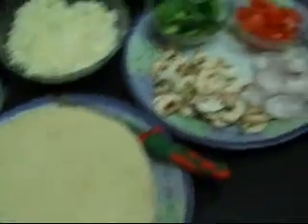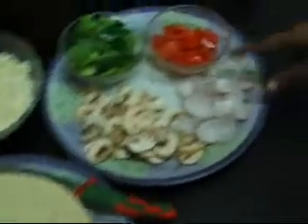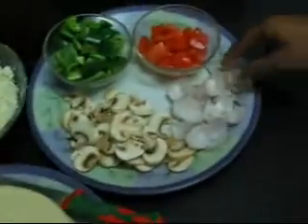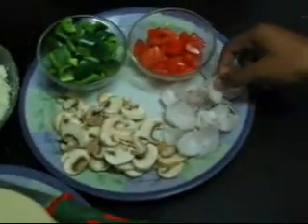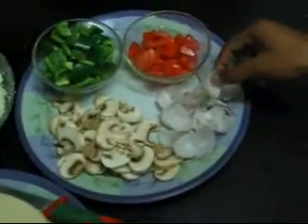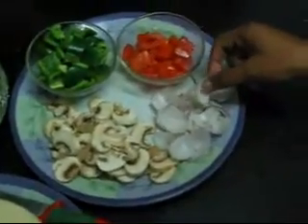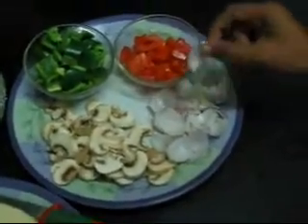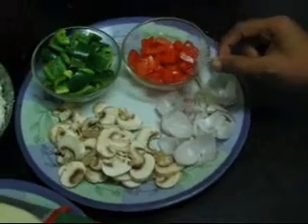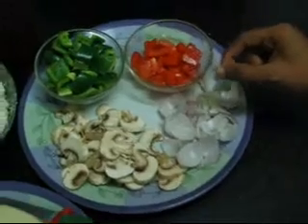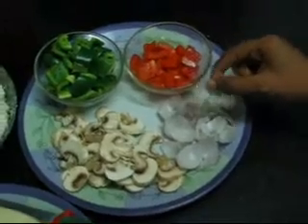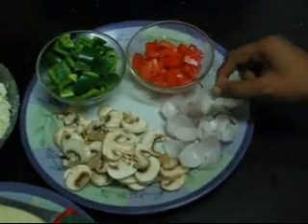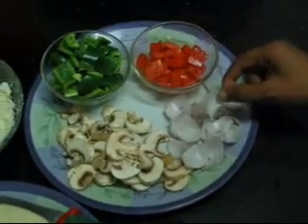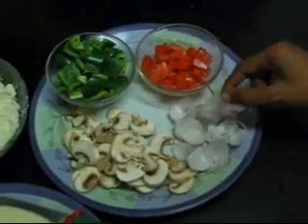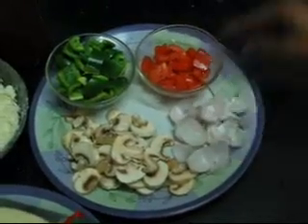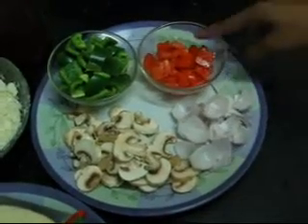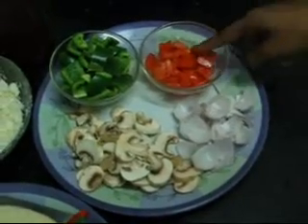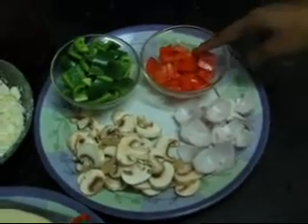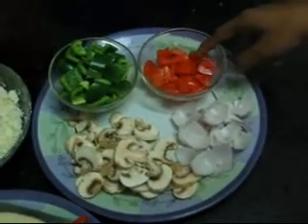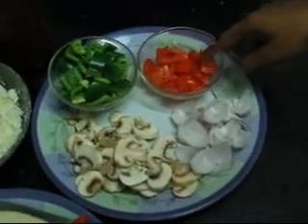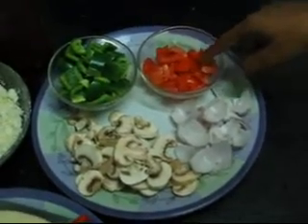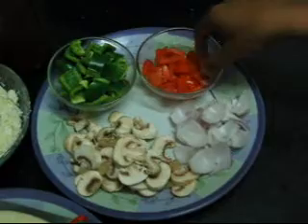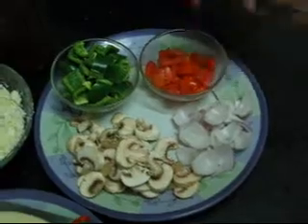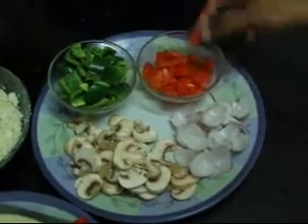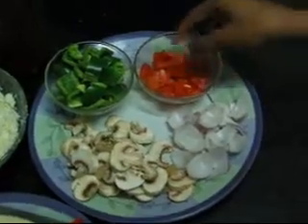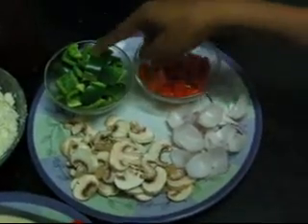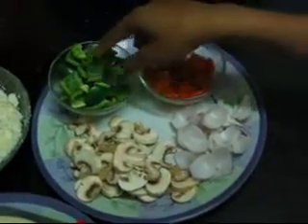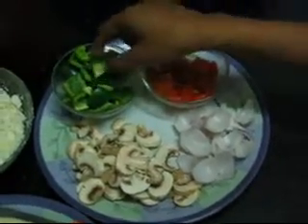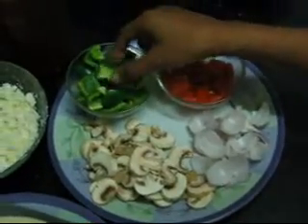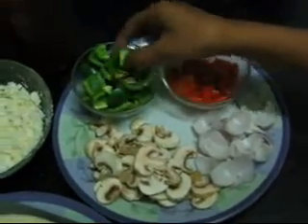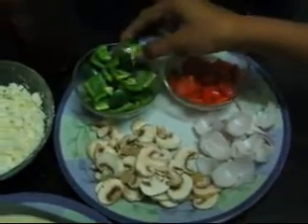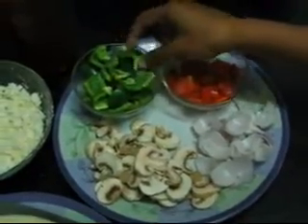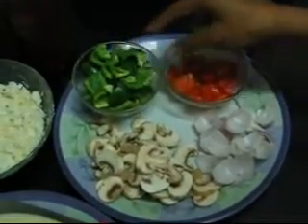Then we would need onions — we have peeled the onion rings and cut them into square pieces. We would need 1 tomato cut into small square pieces again, and 1 capsicum which is also cut into square pieces.